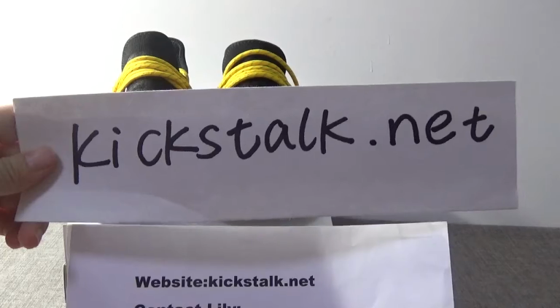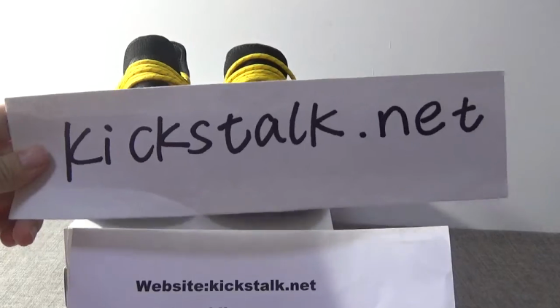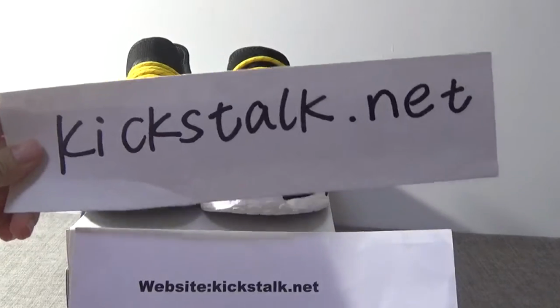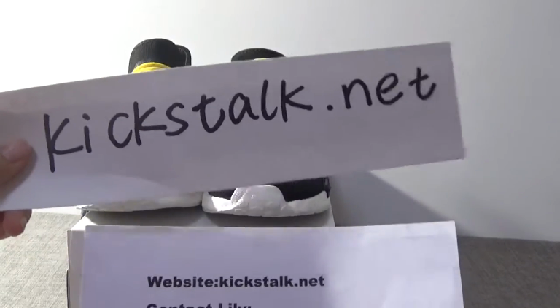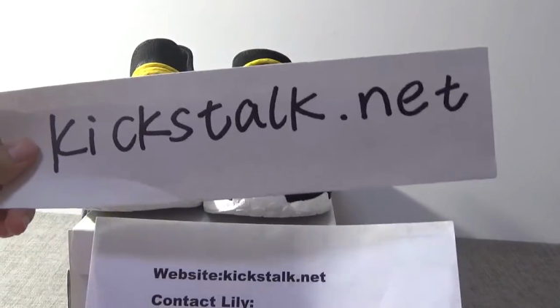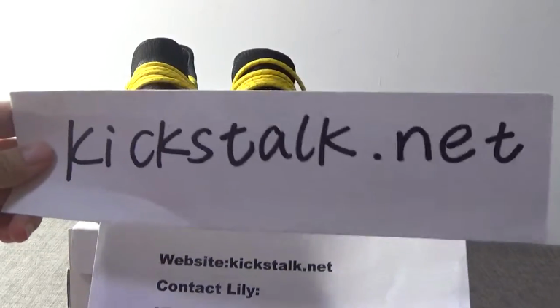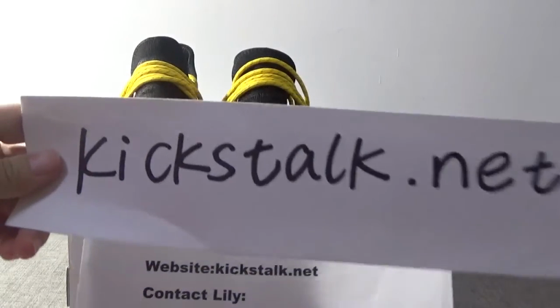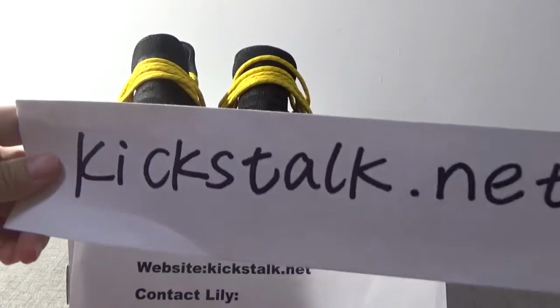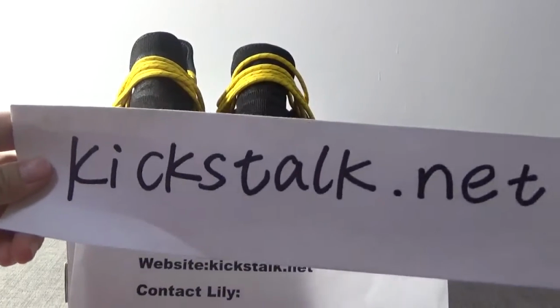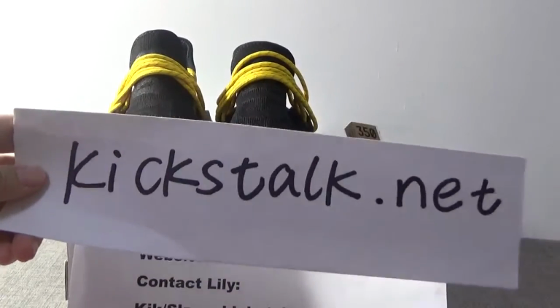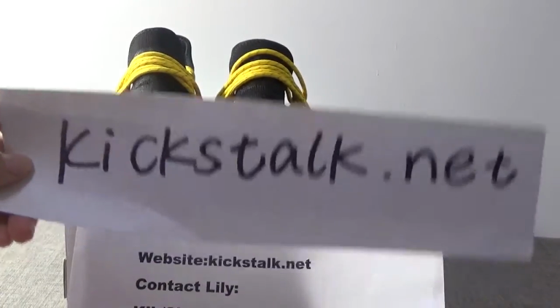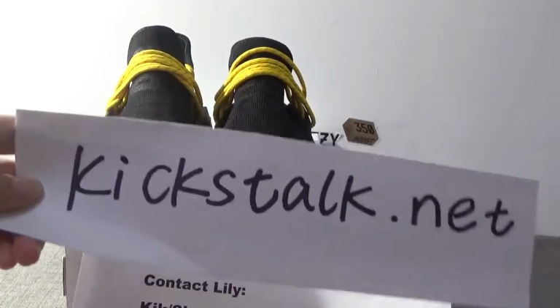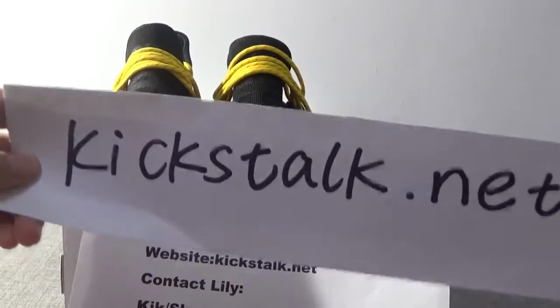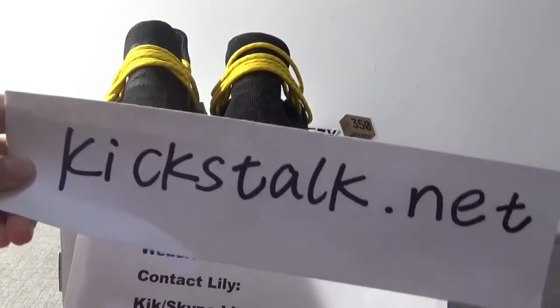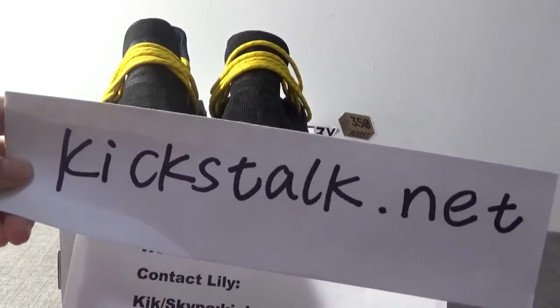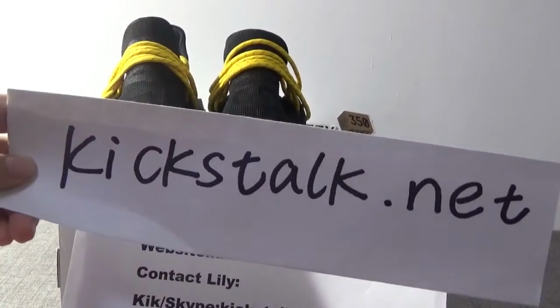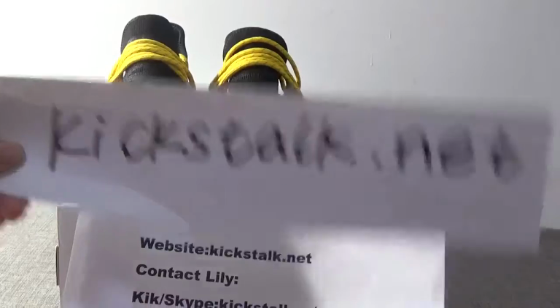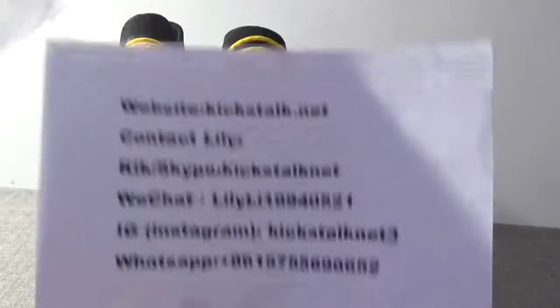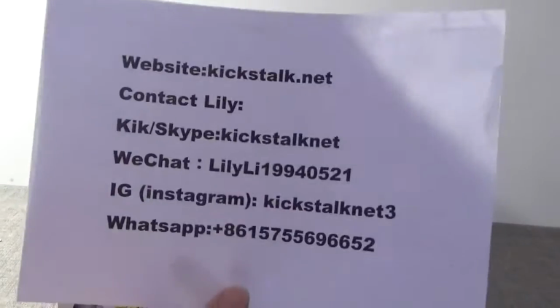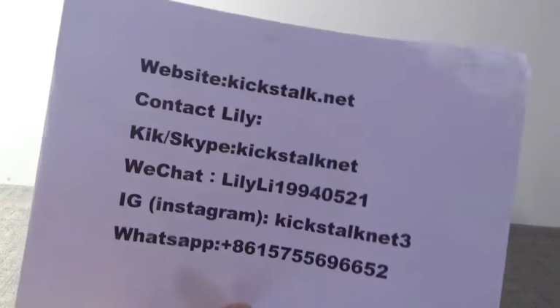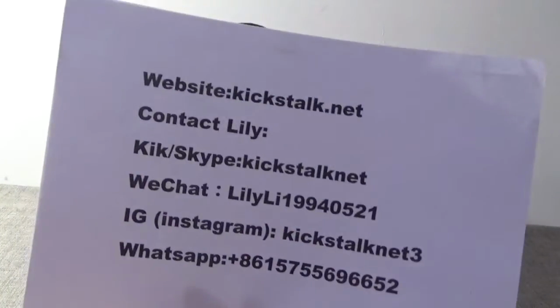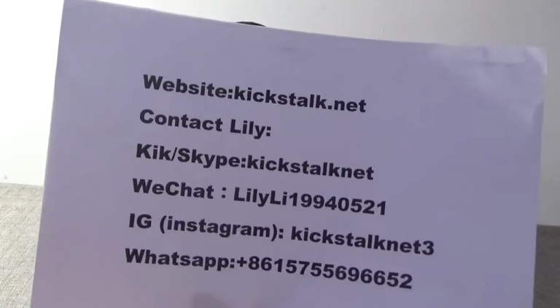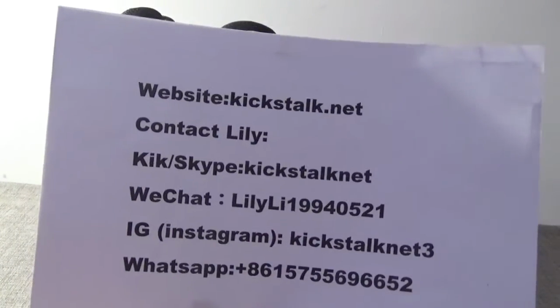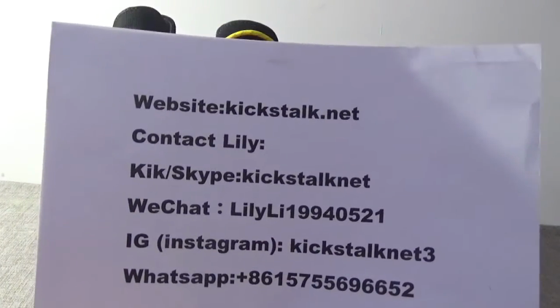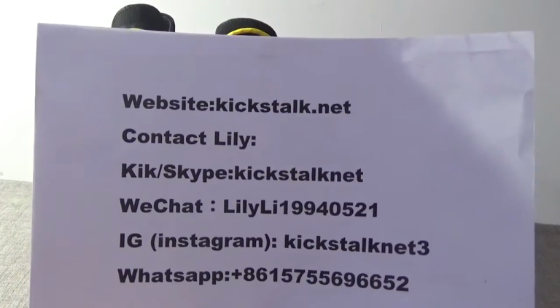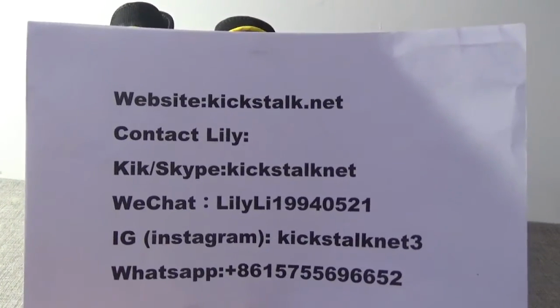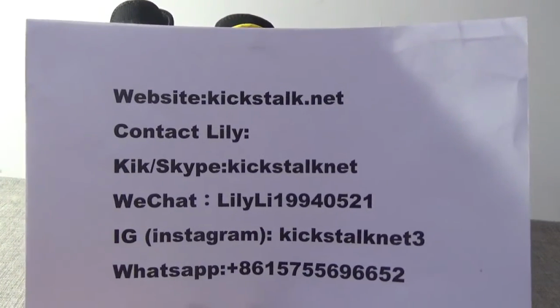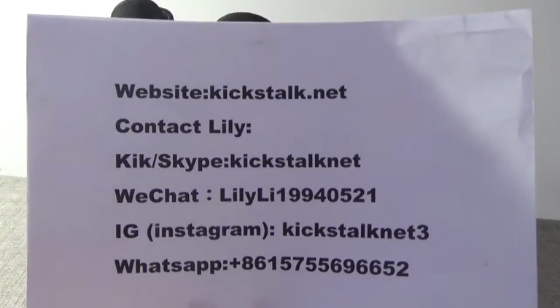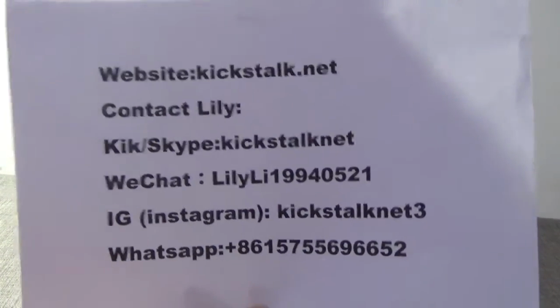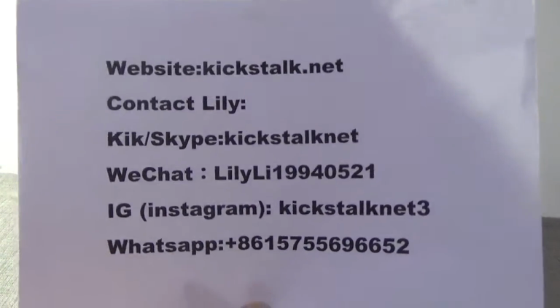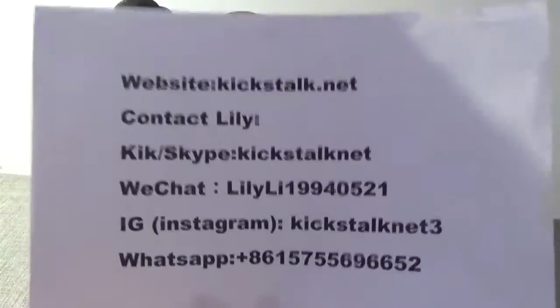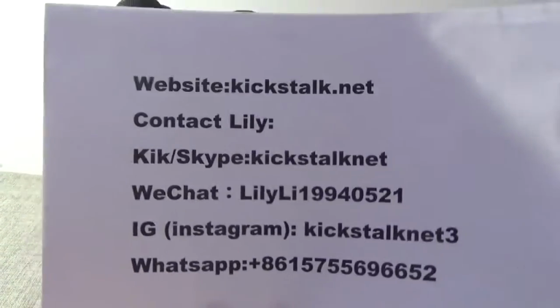Hello guys, this is Lili from kickstock.net. This is my website and this is my contact information. Contact Lili freely.